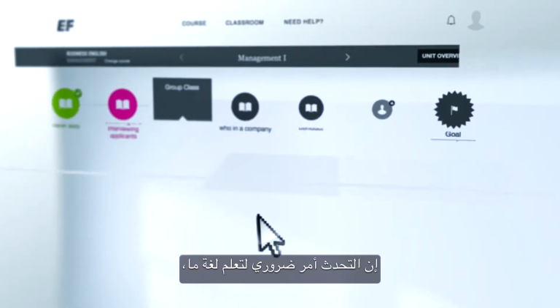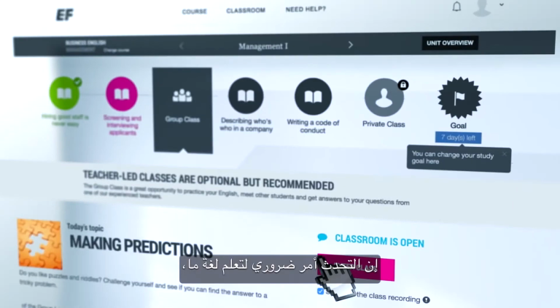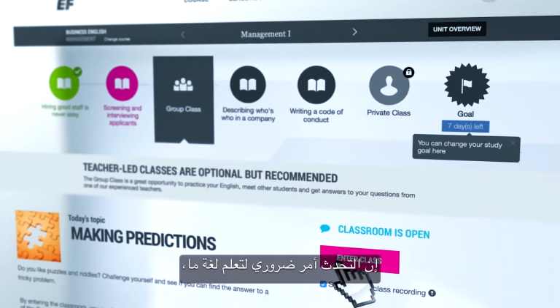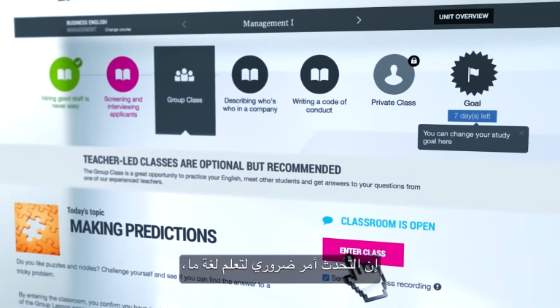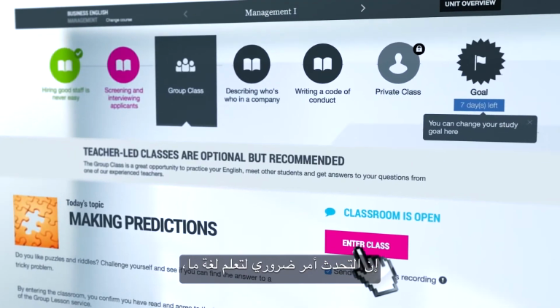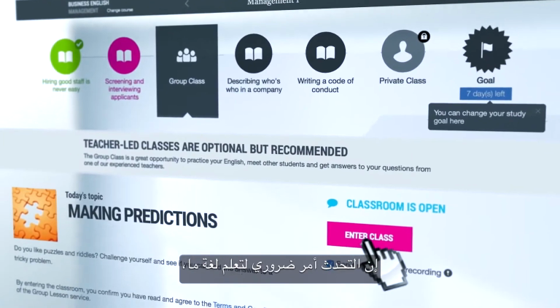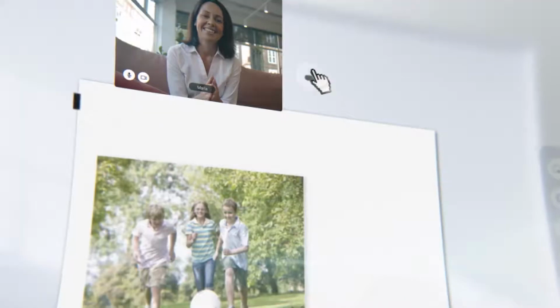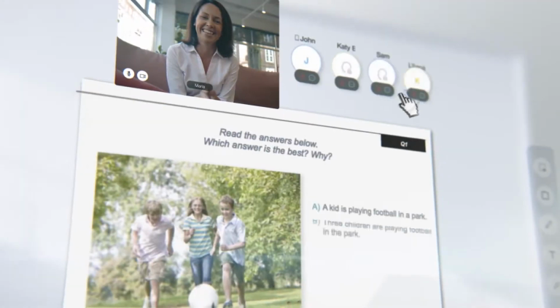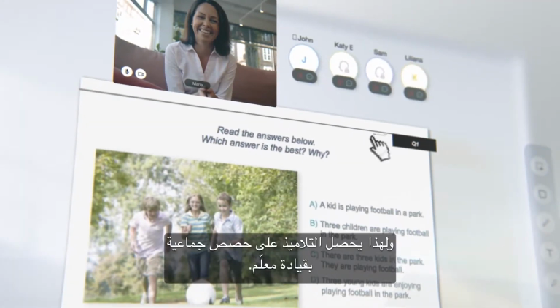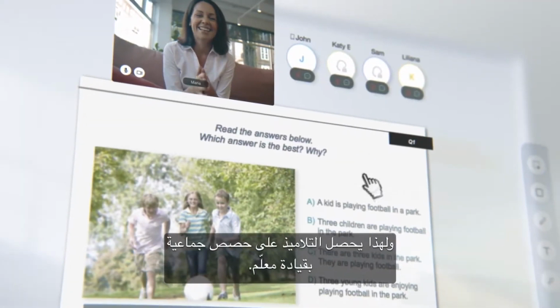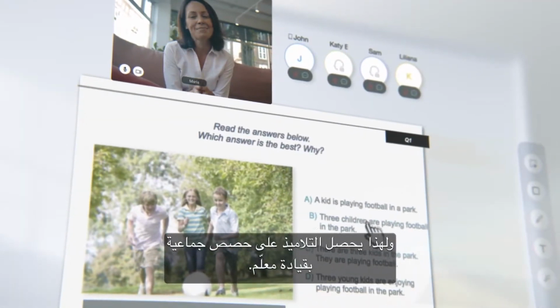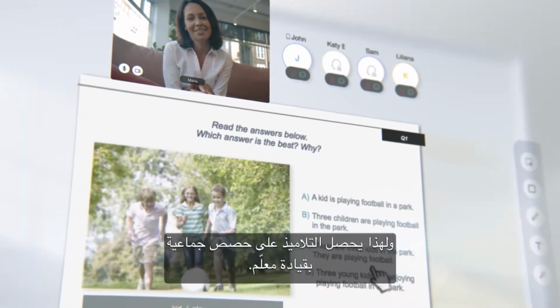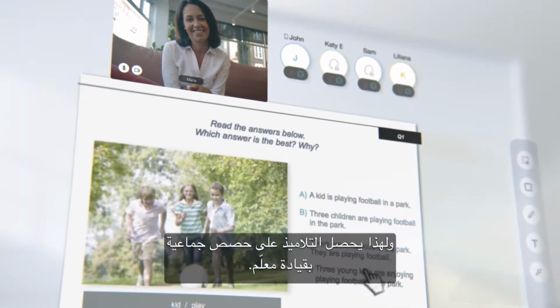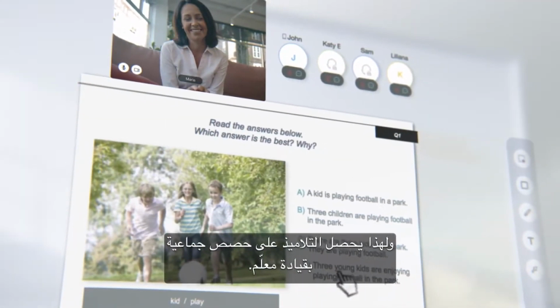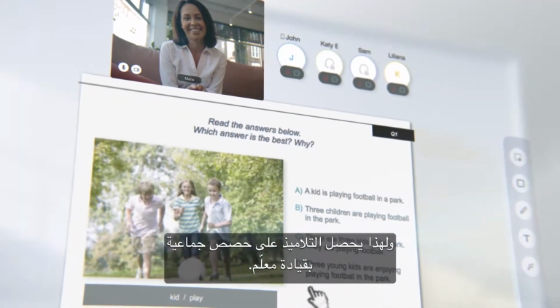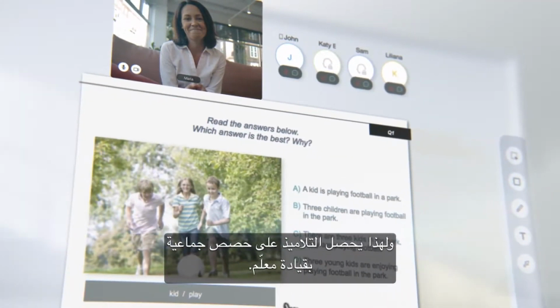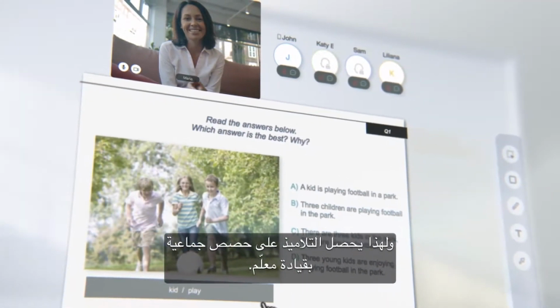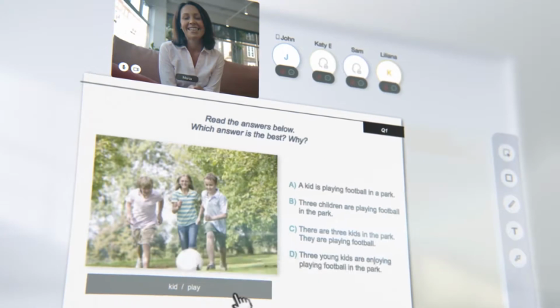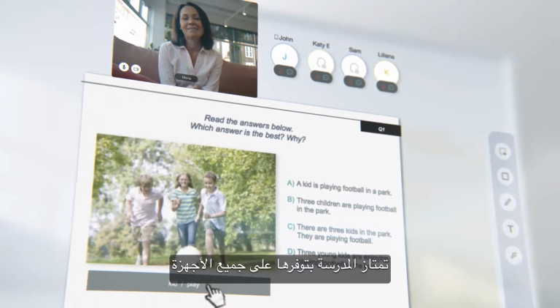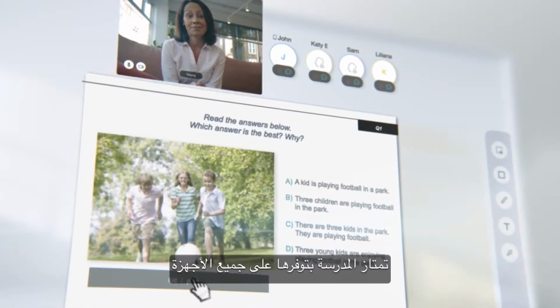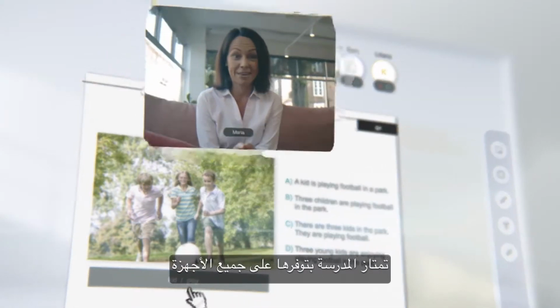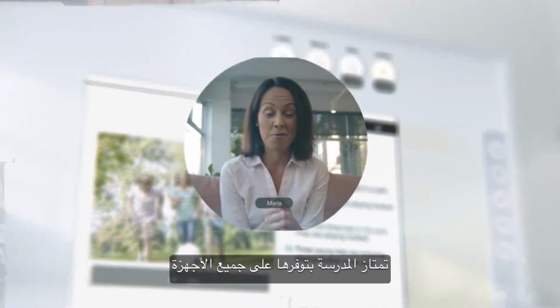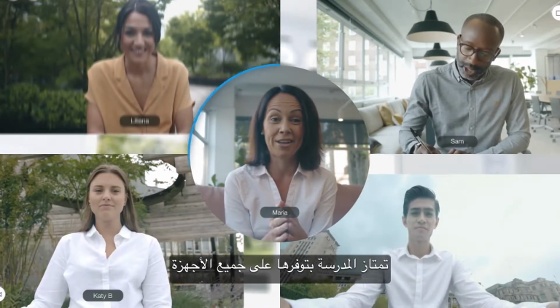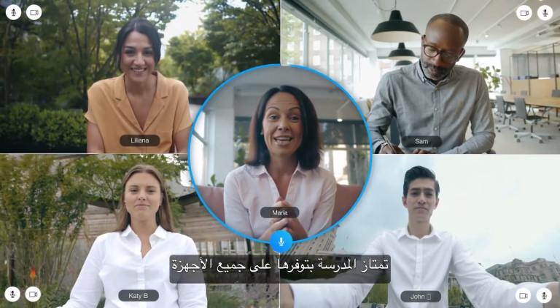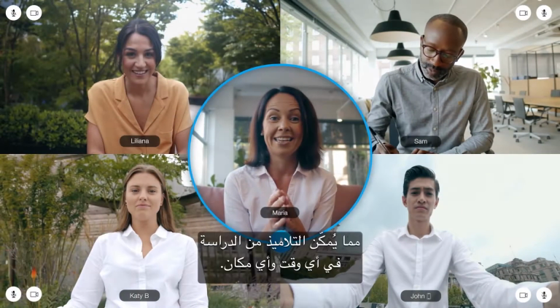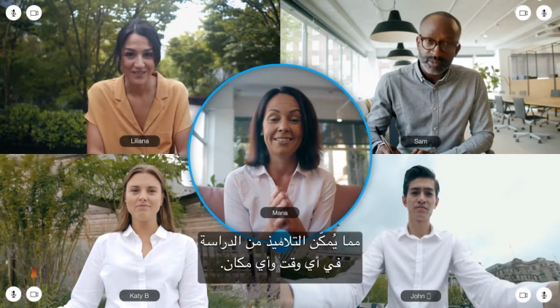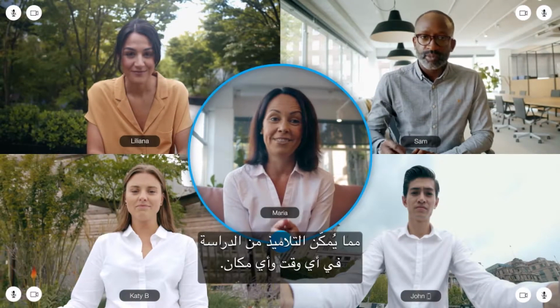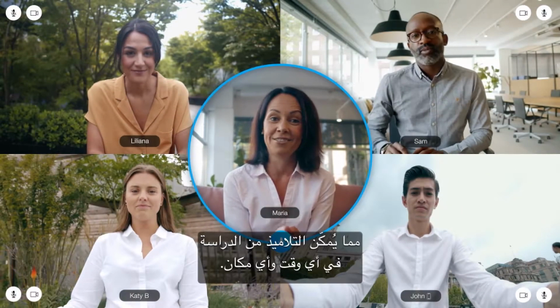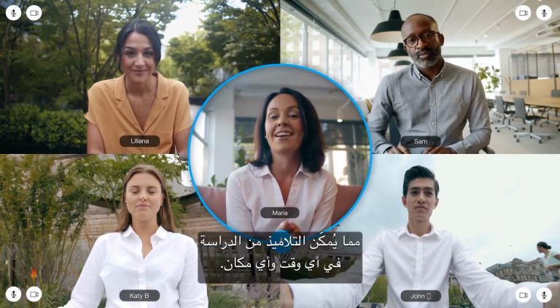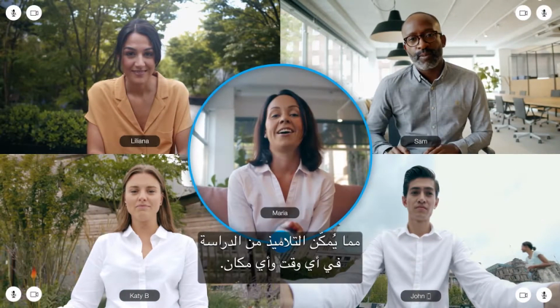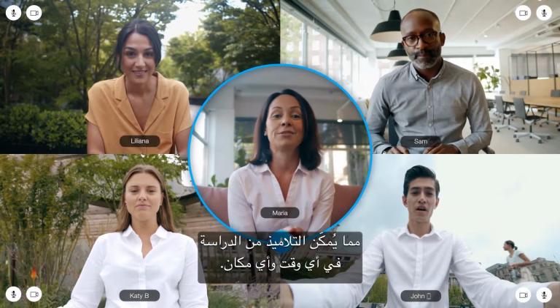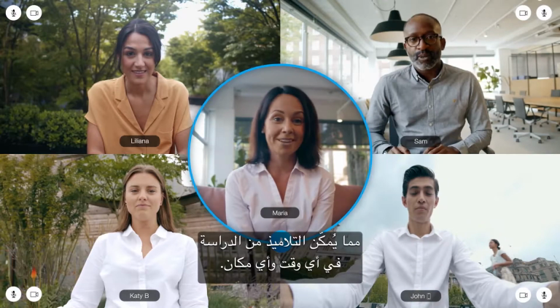Speaking is essential for learning a language, so students also get teacher-led group classes. The school is available on all devices, allowing students to study anytime, anywhere.